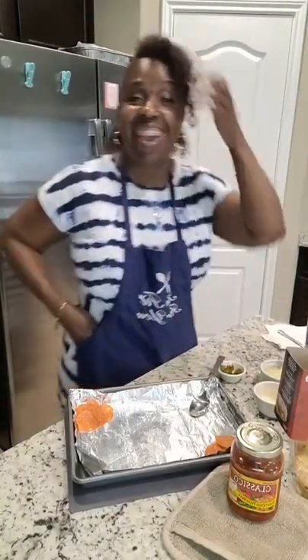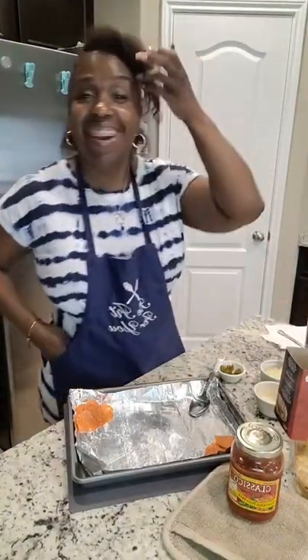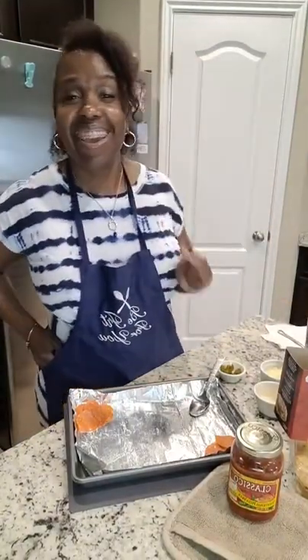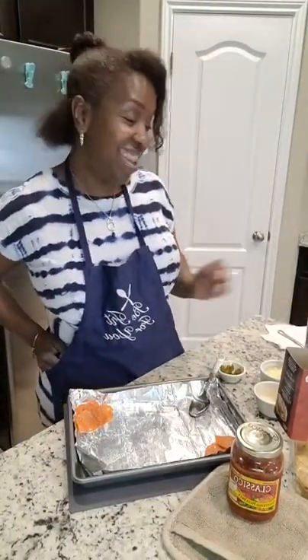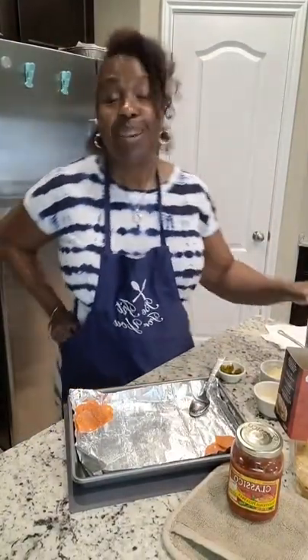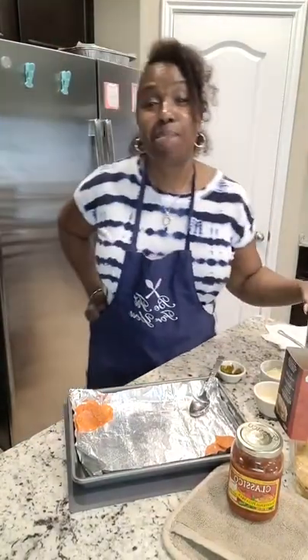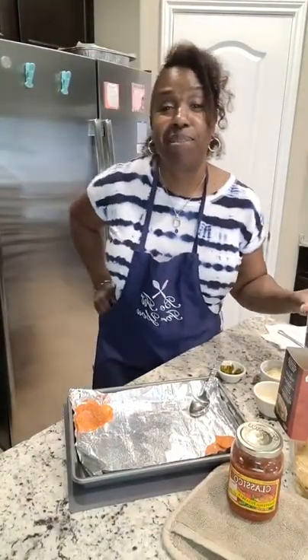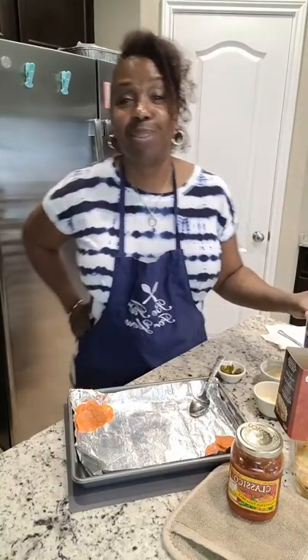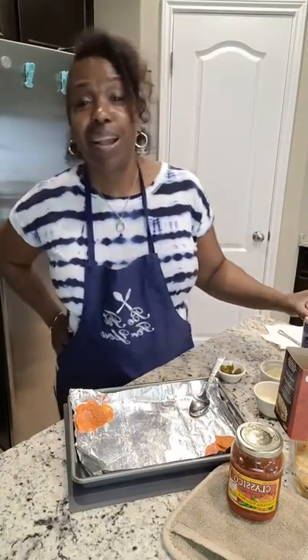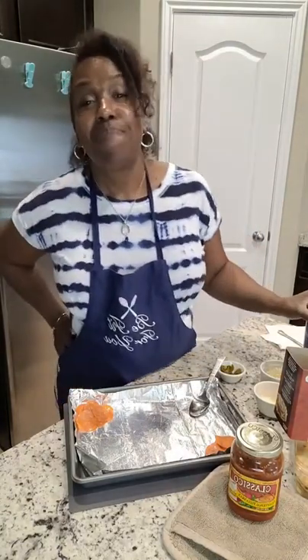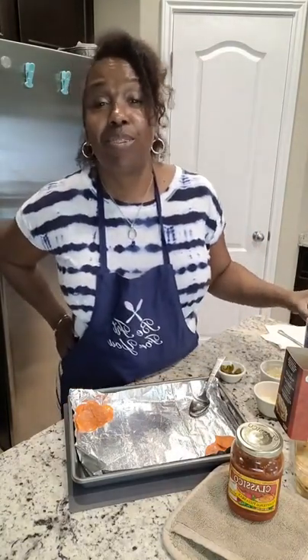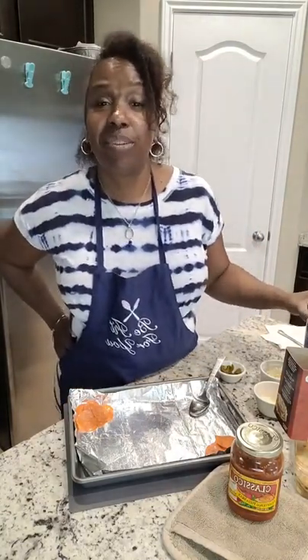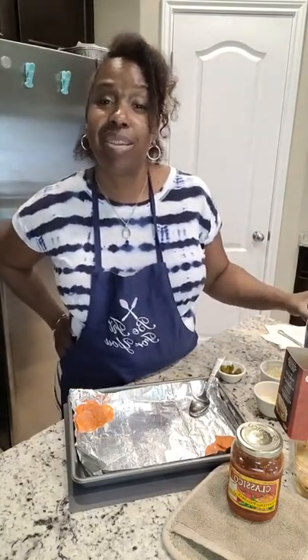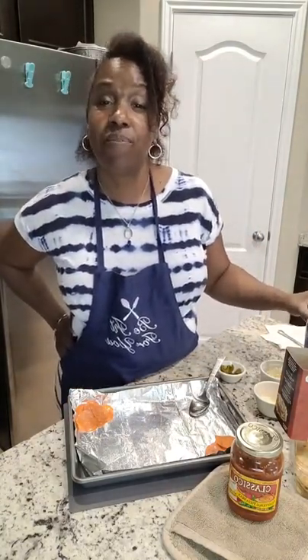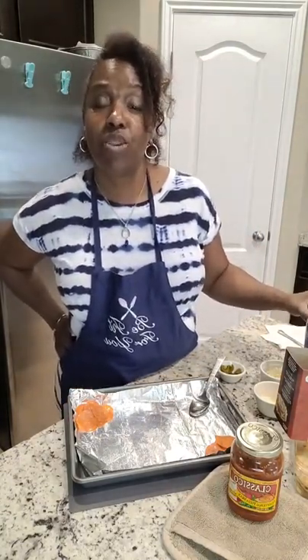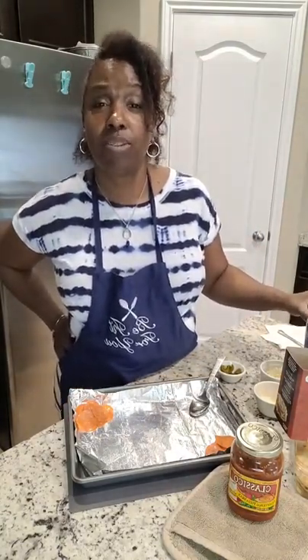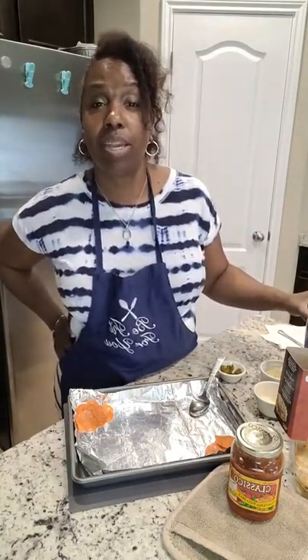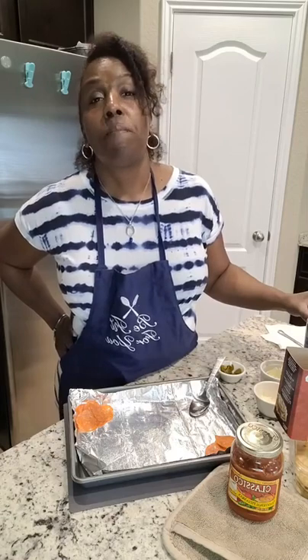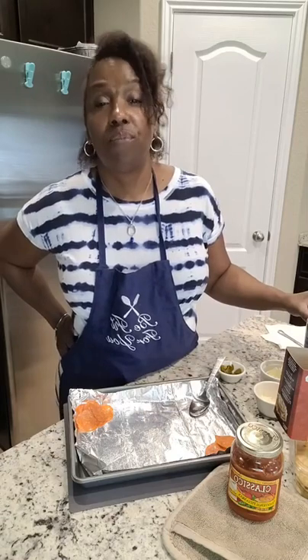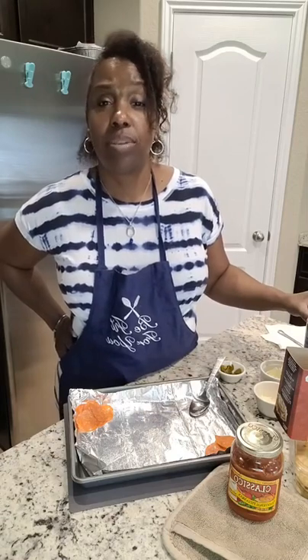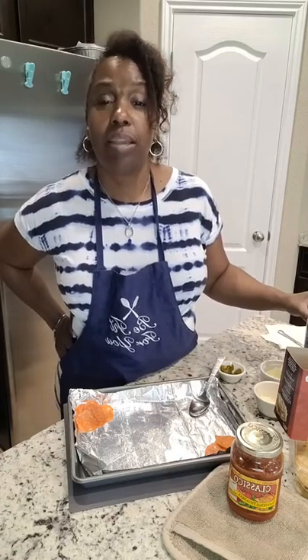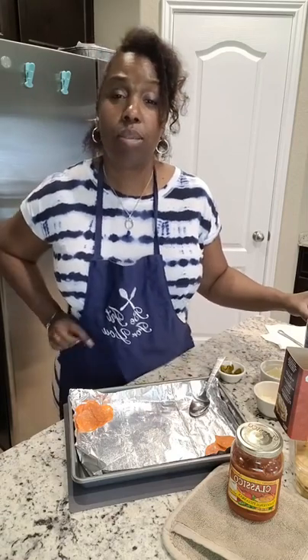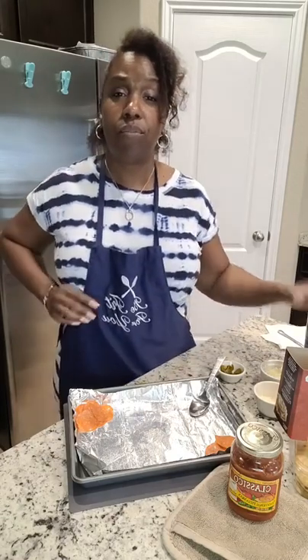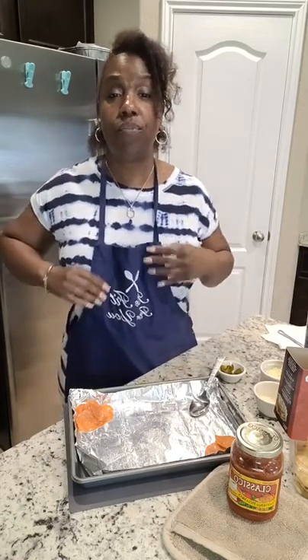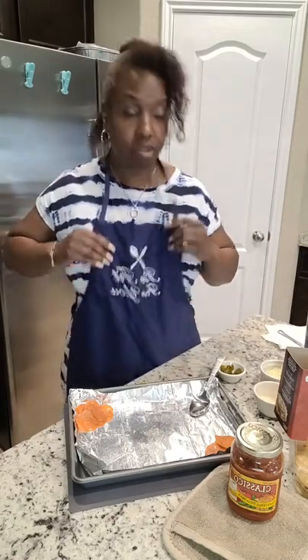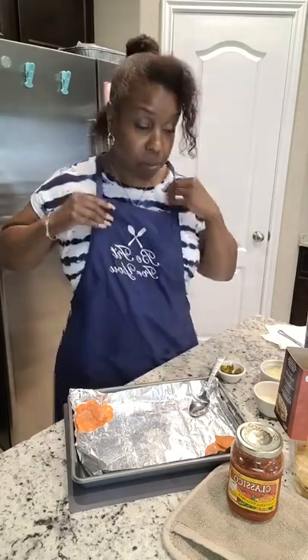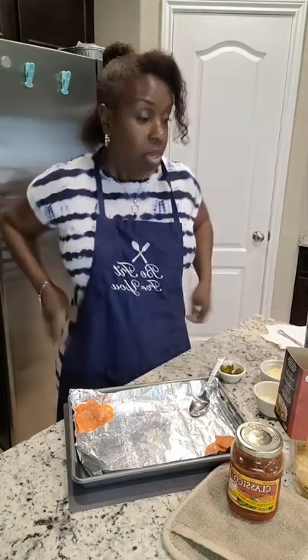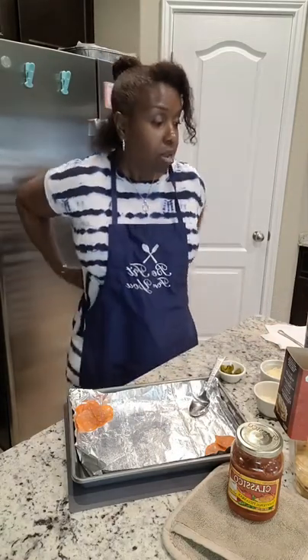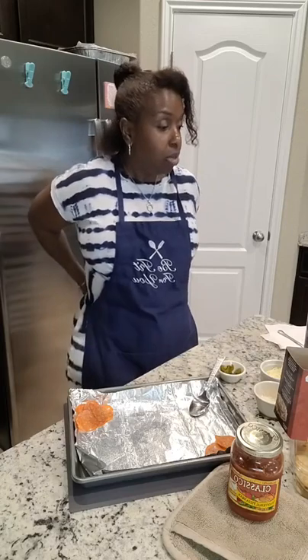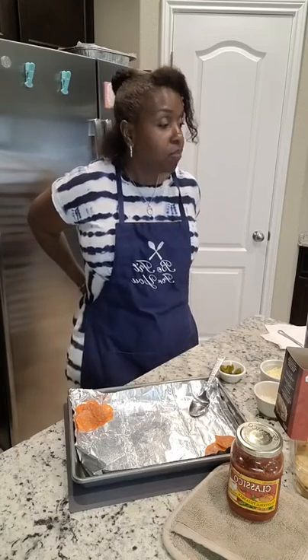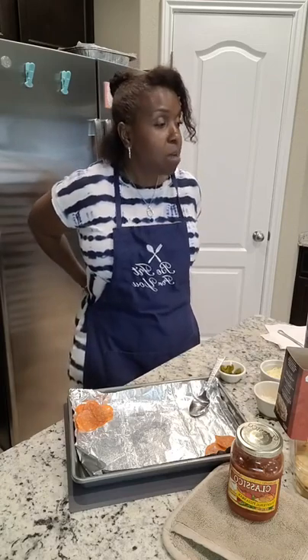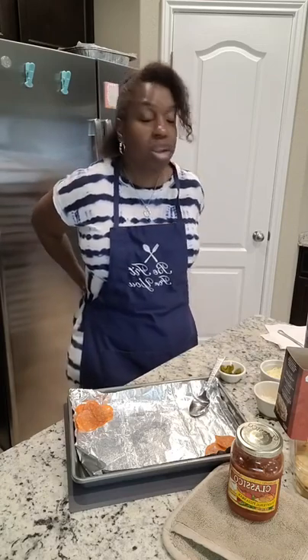Hey y'all, this is Pamela, Be Fit For You — be fit for you spiritually, be fit for you emotionally, be fit for you physically, and definitely be fit for you financially. Y'all, this is for all my parents.